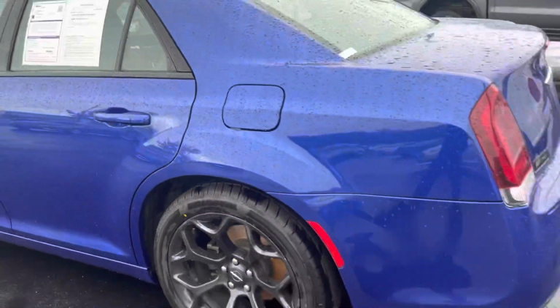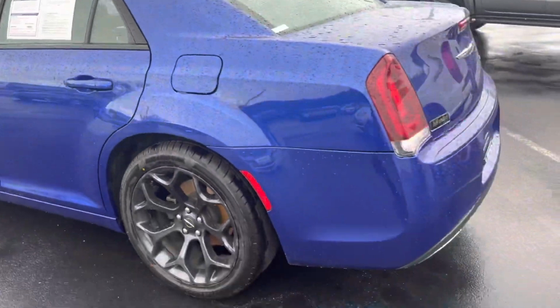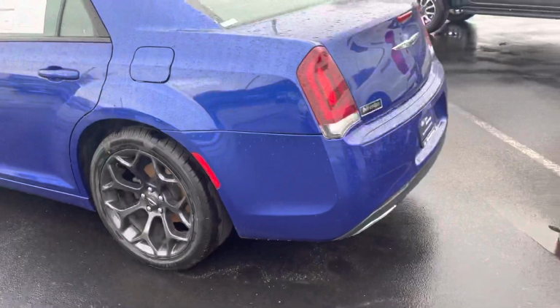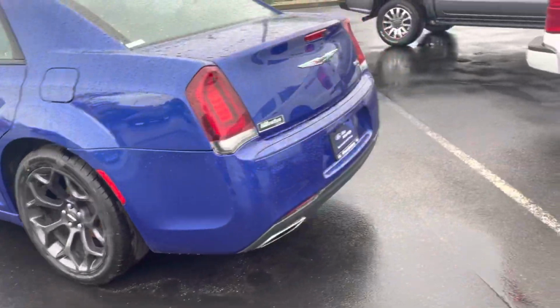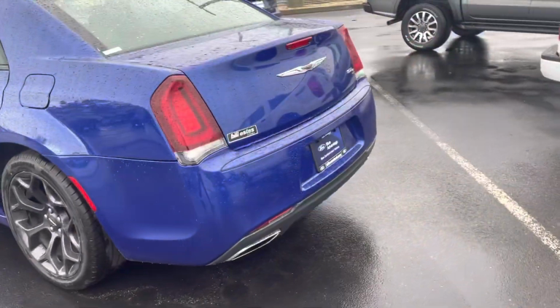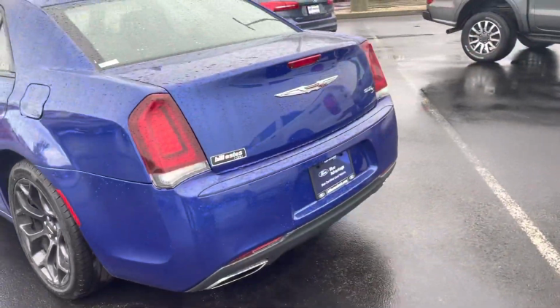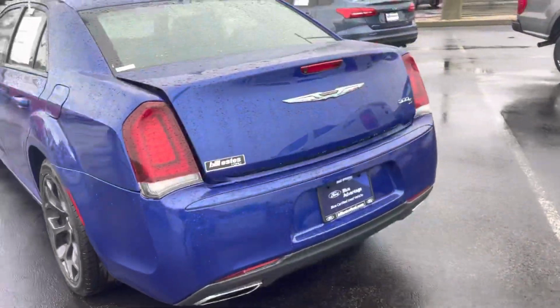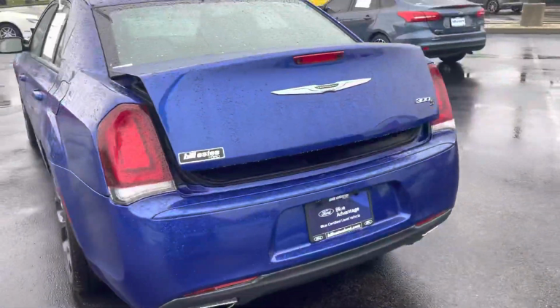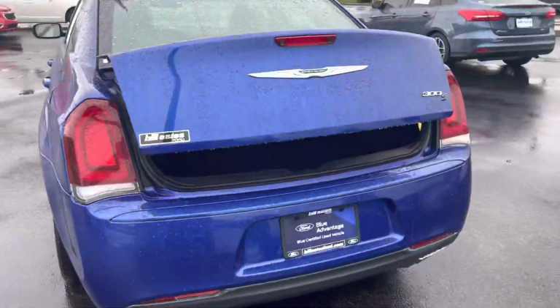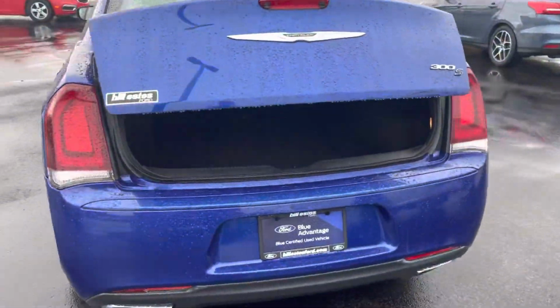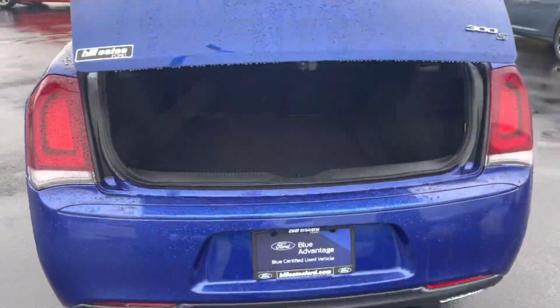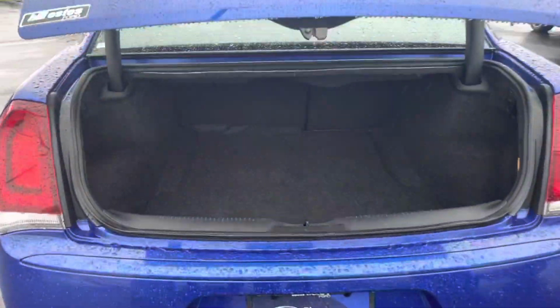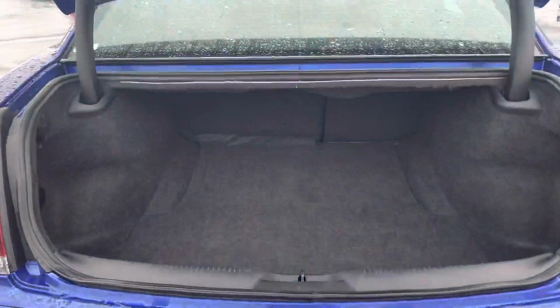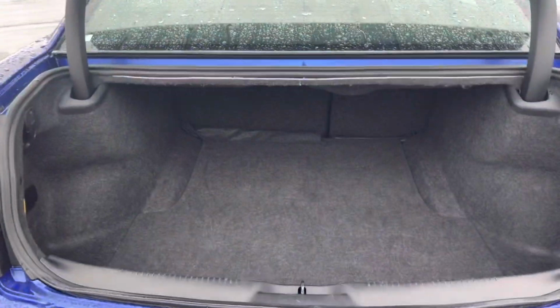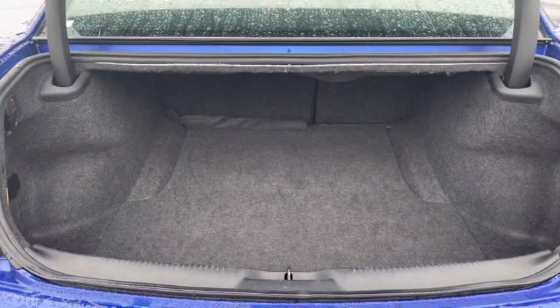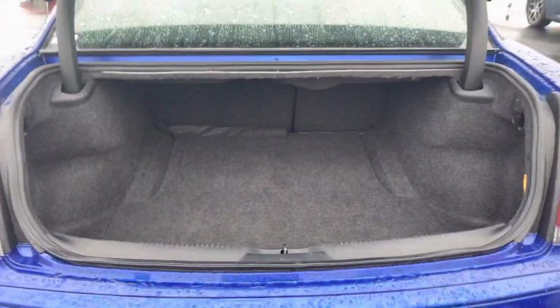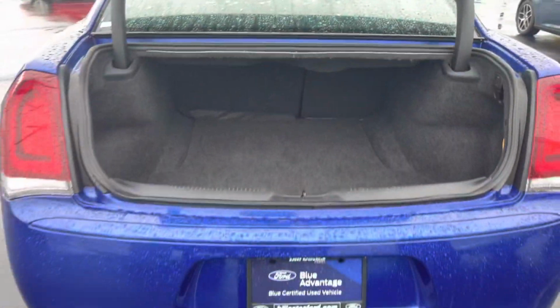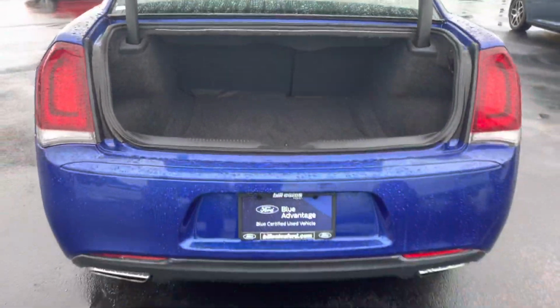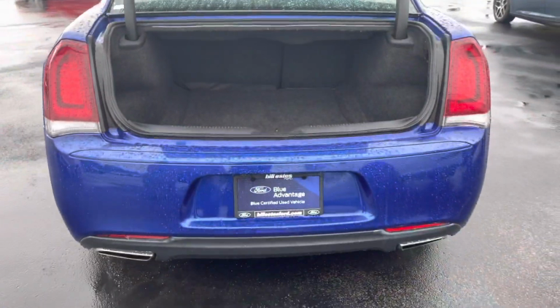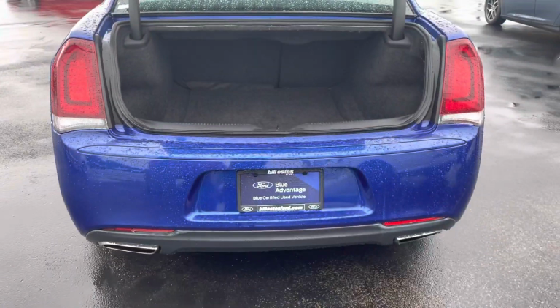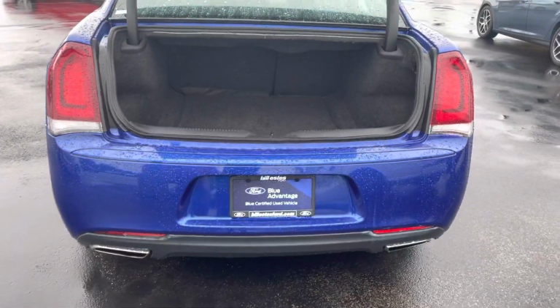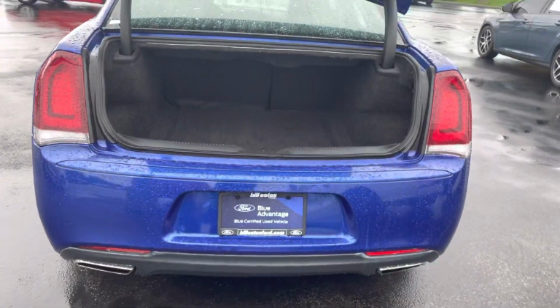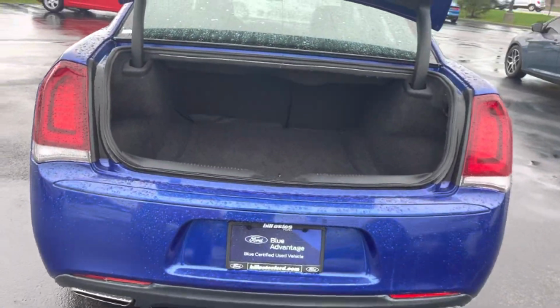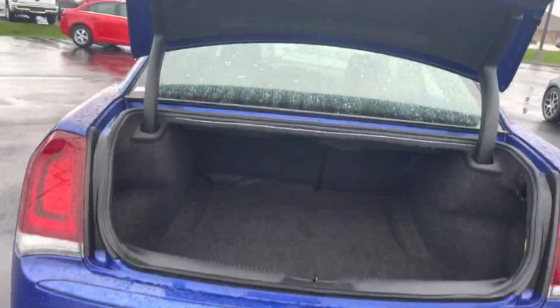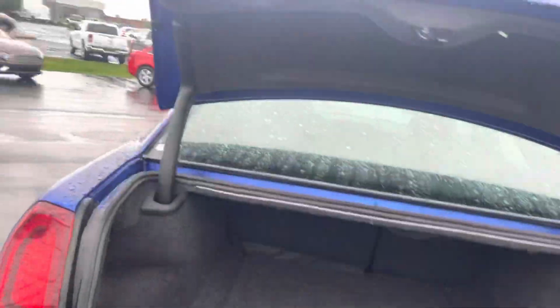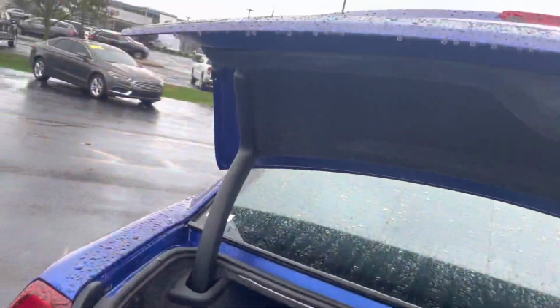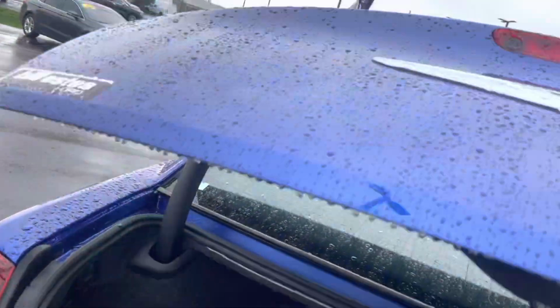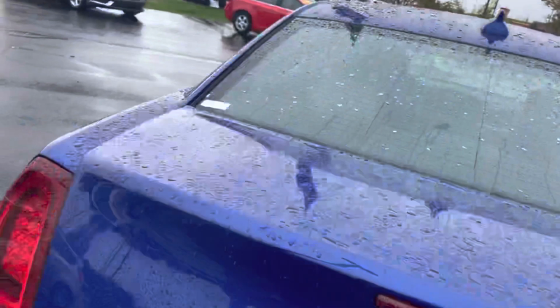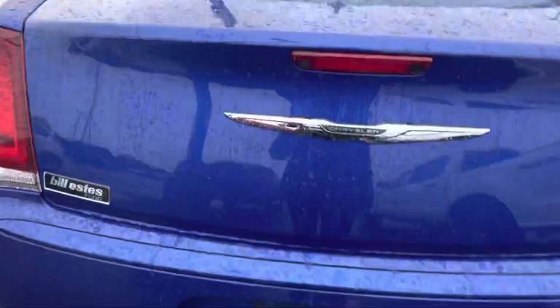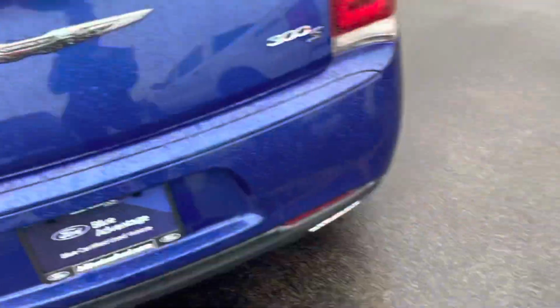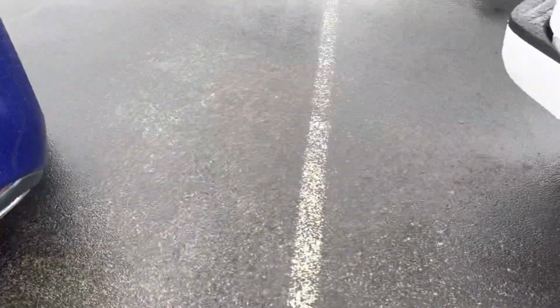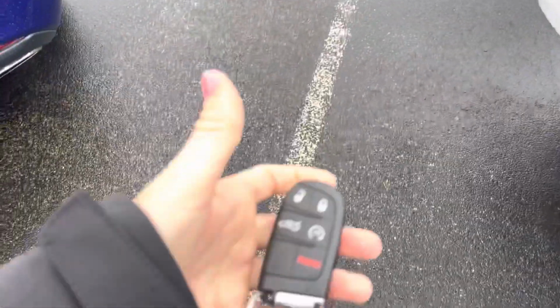I'll show you the trunk space here. Very nice trunk space. This does have remote start on the key — I'll show you that.